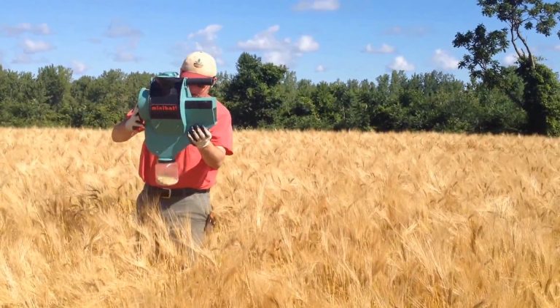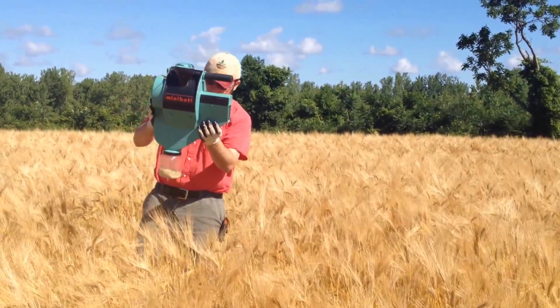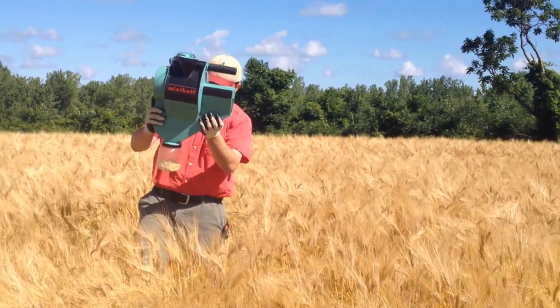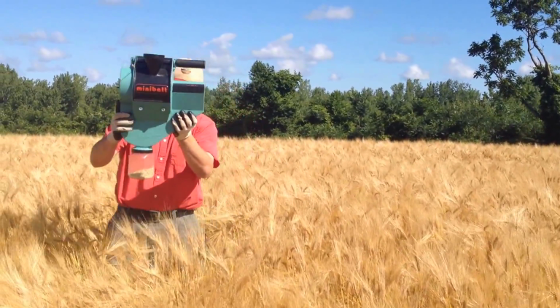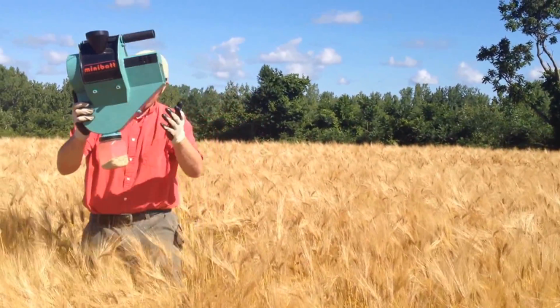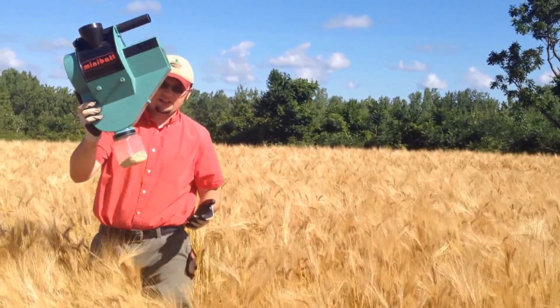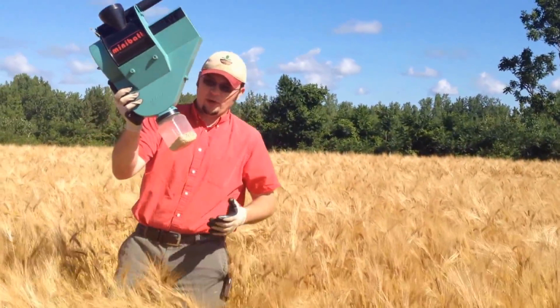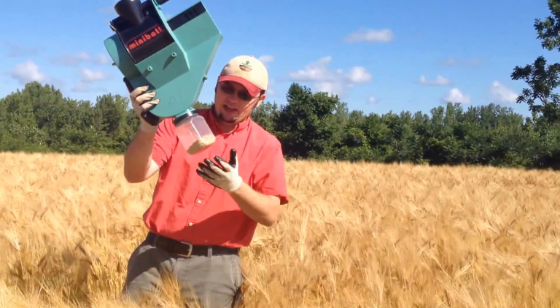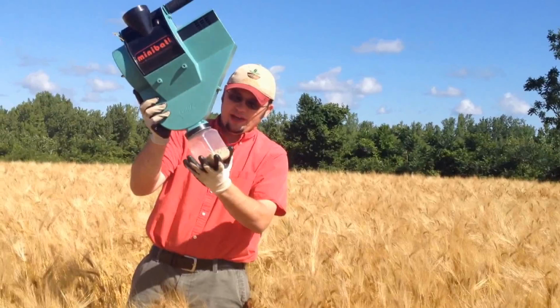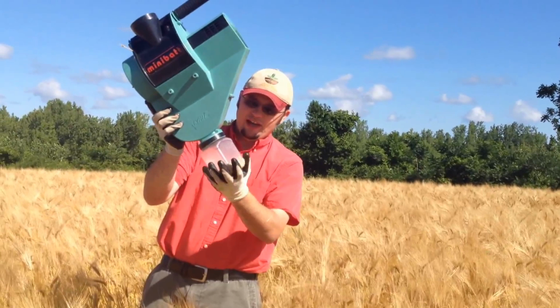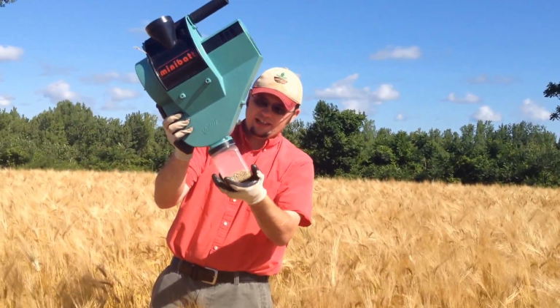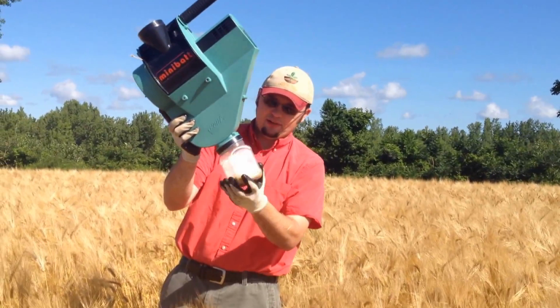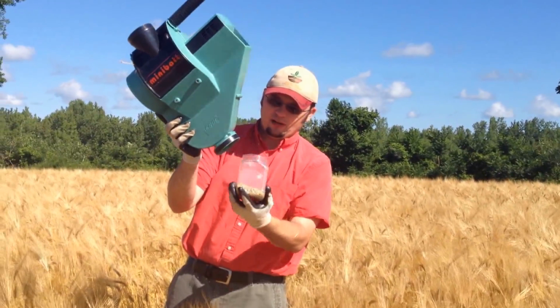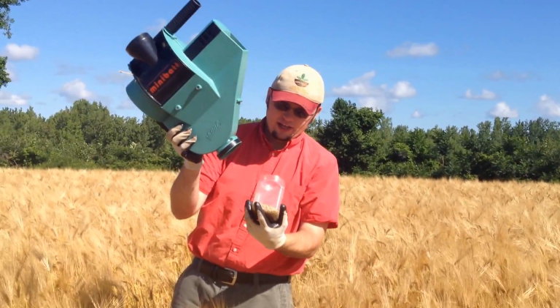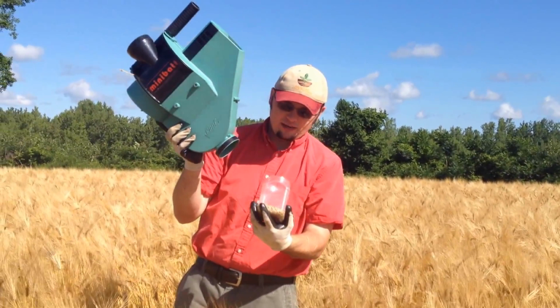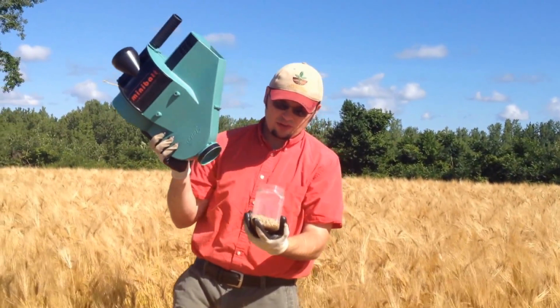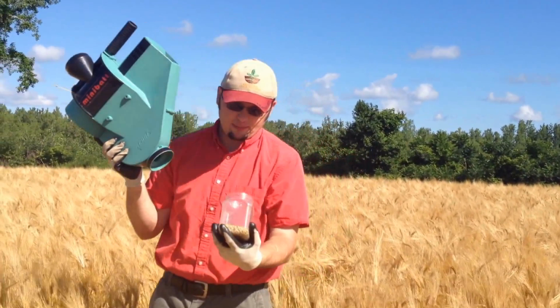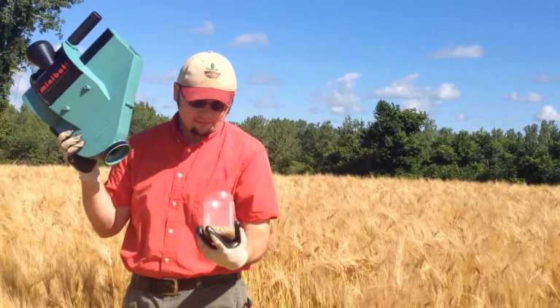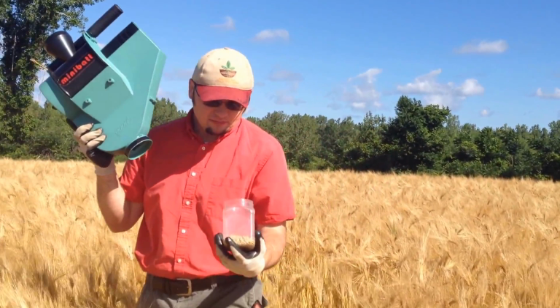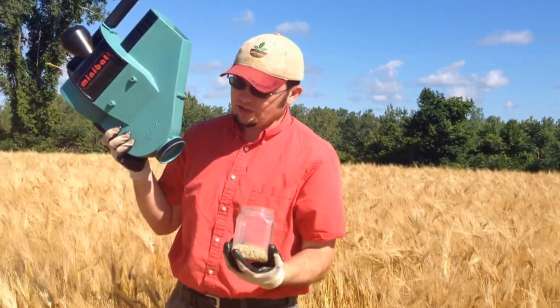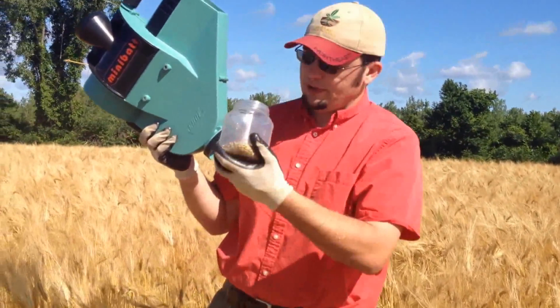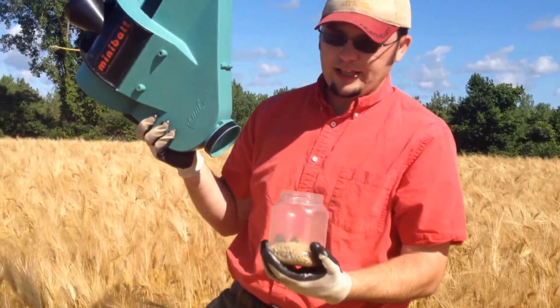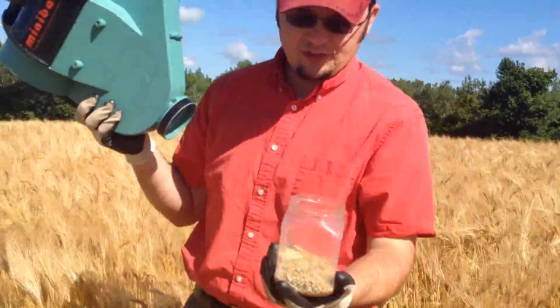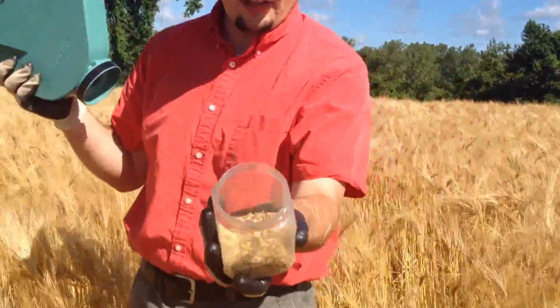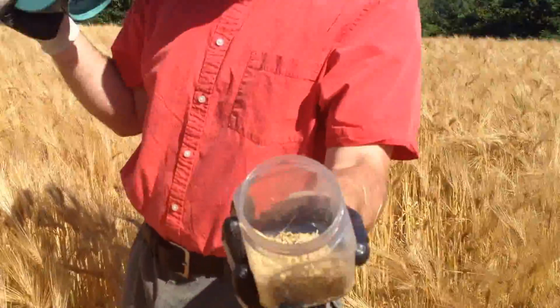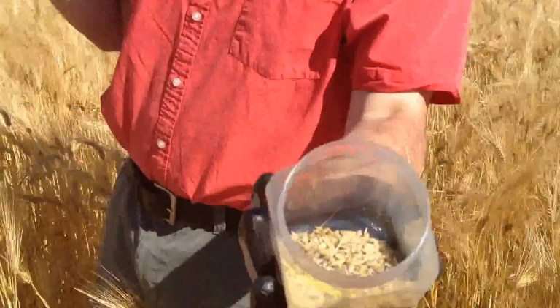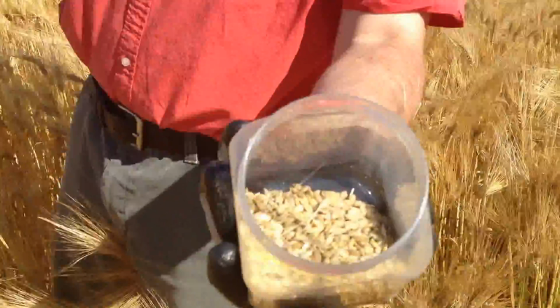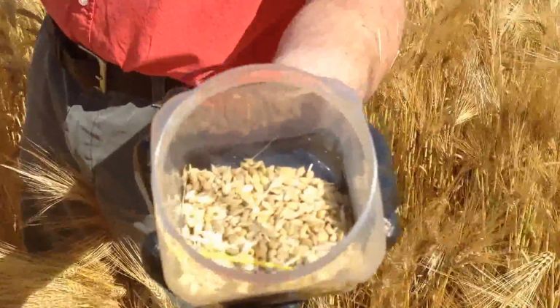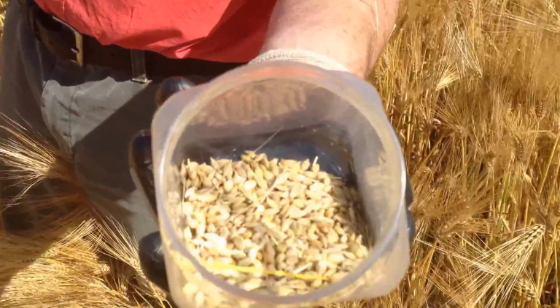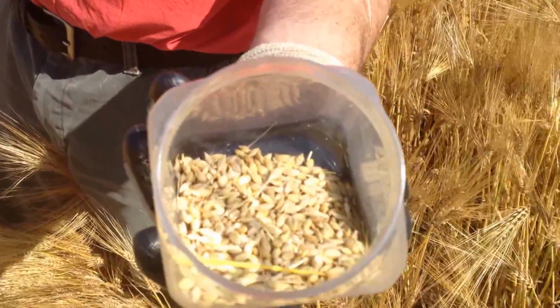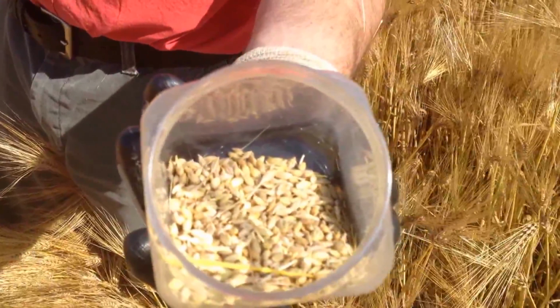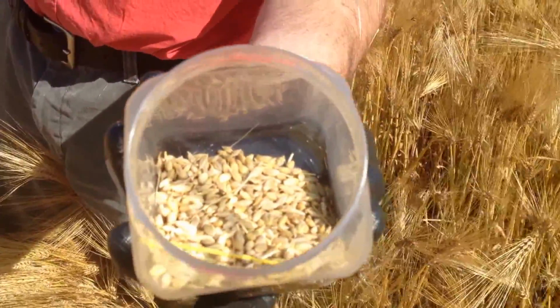And as you can see, we have relatively quickly a nice sample of the barley, mostly de-bearded. There's a bearding plate on the screen in there, and this is a sample that we'll take for moisture.